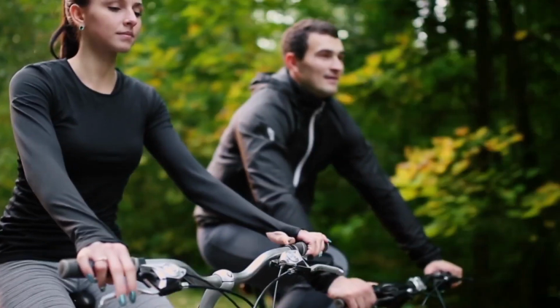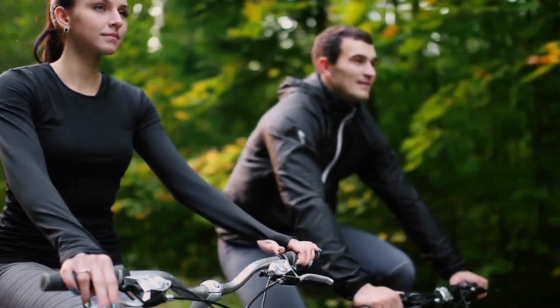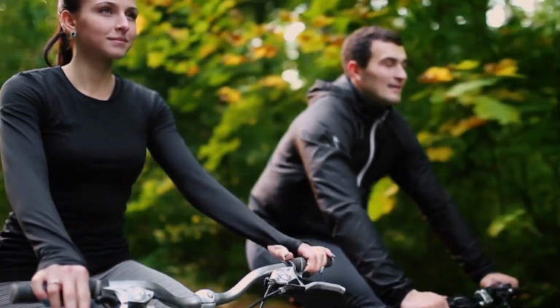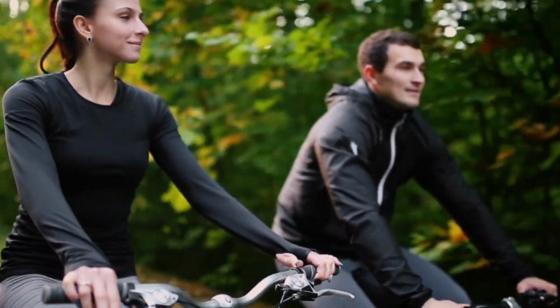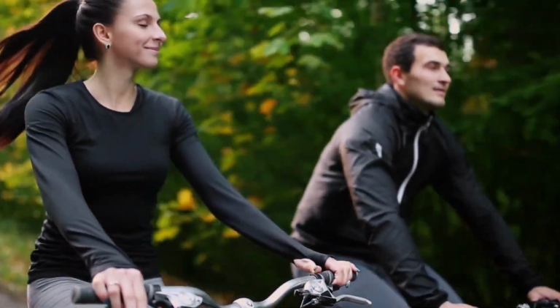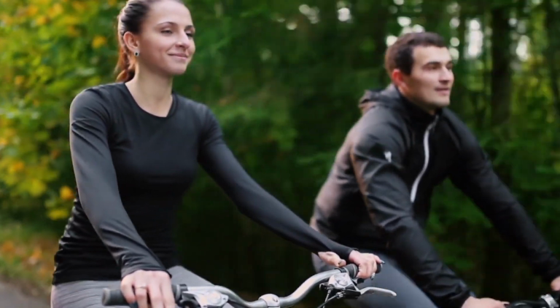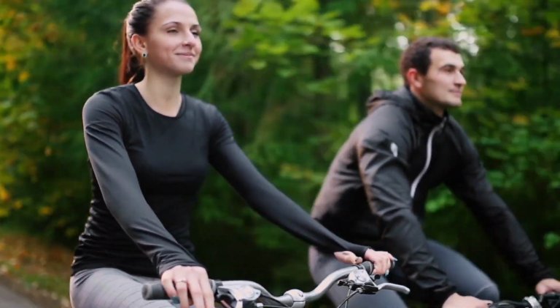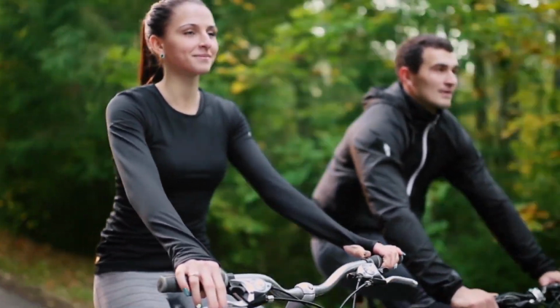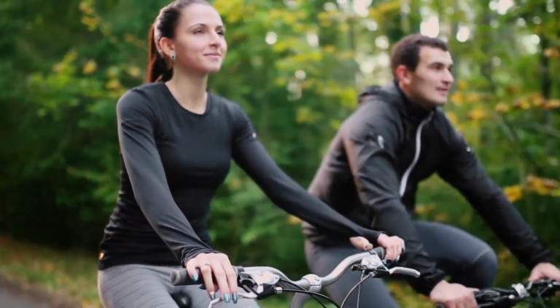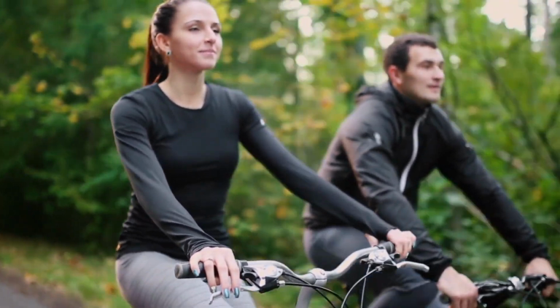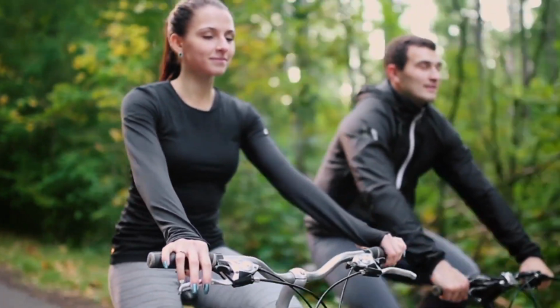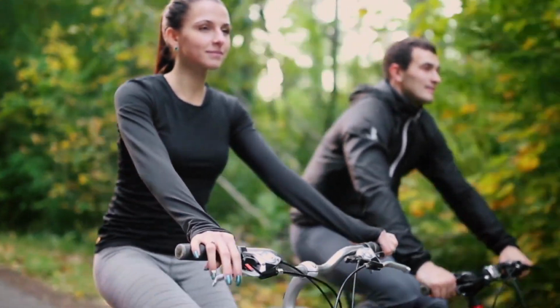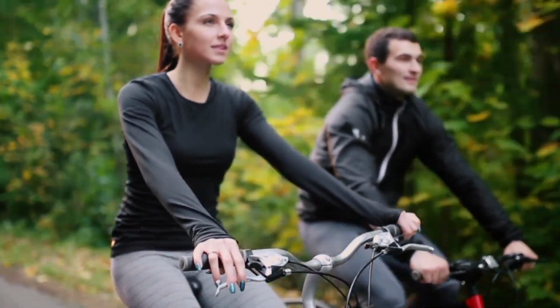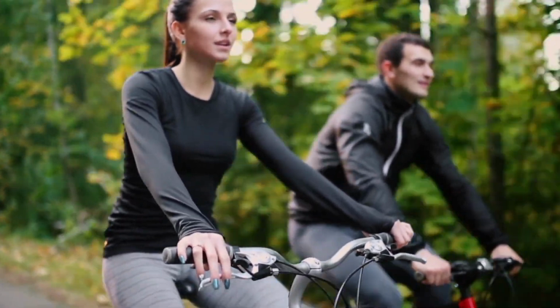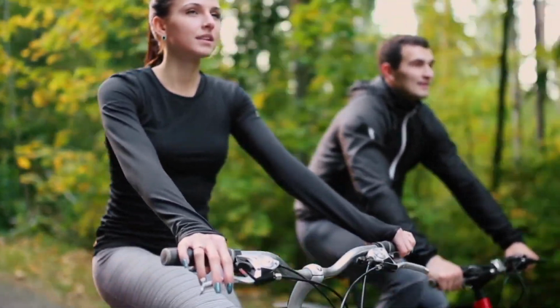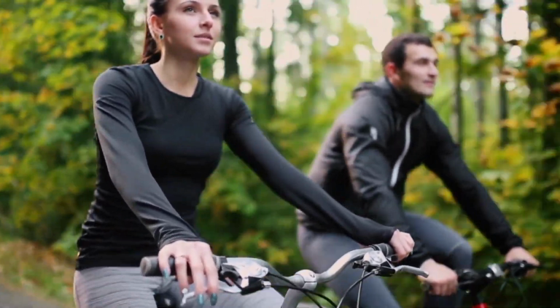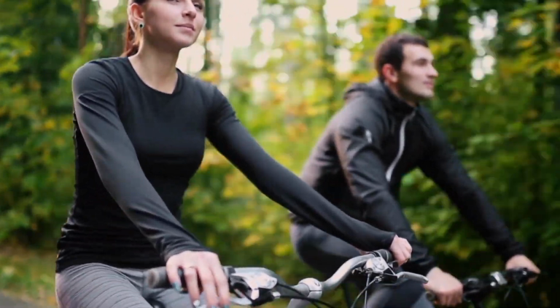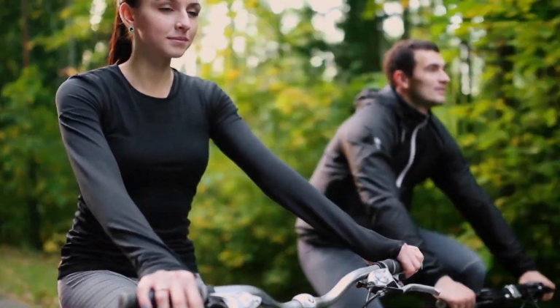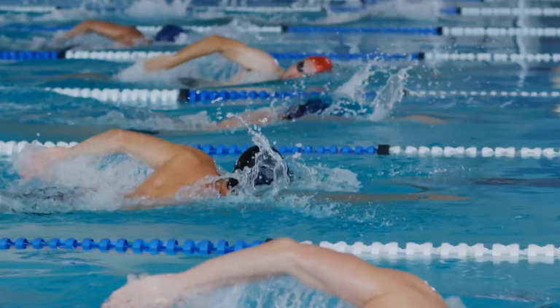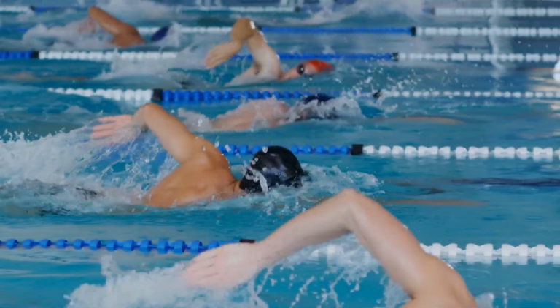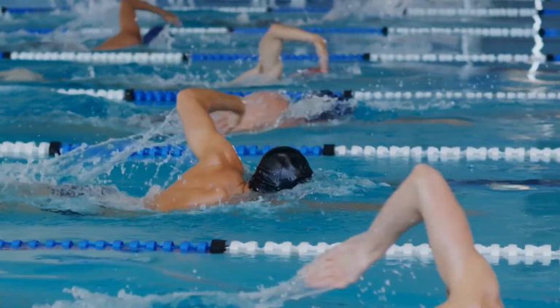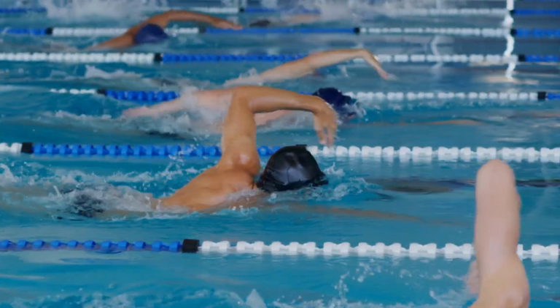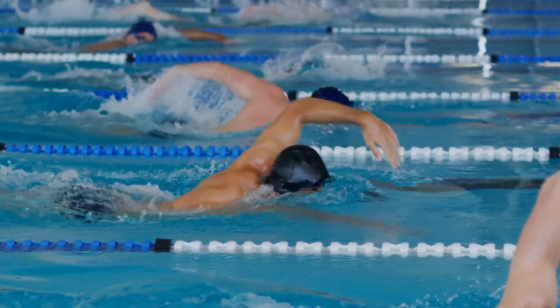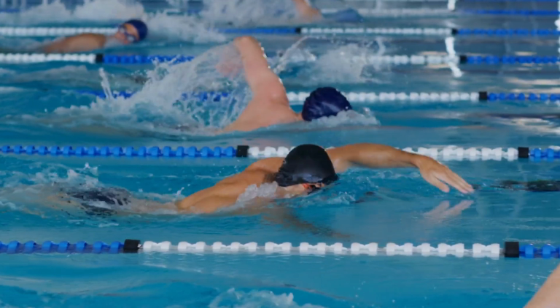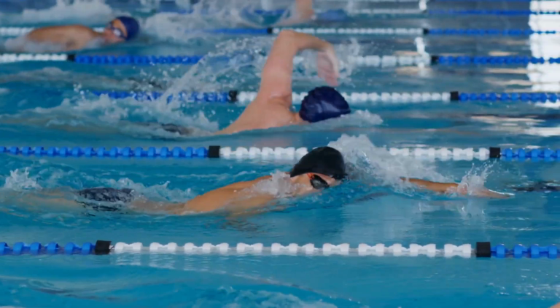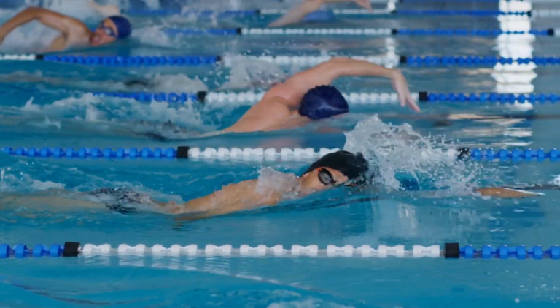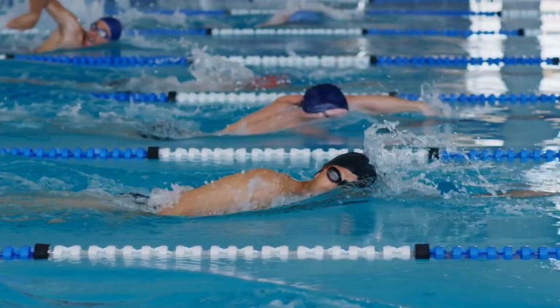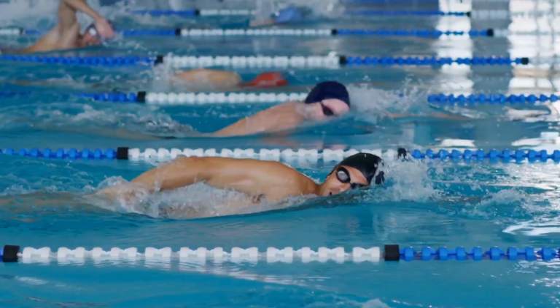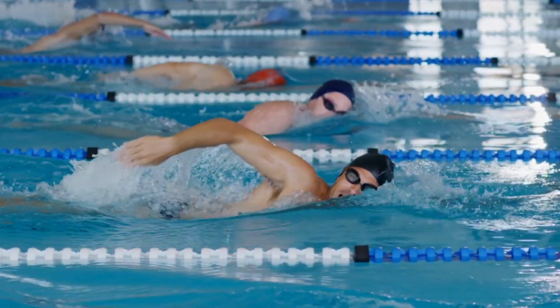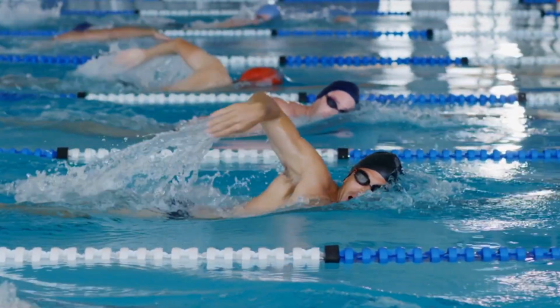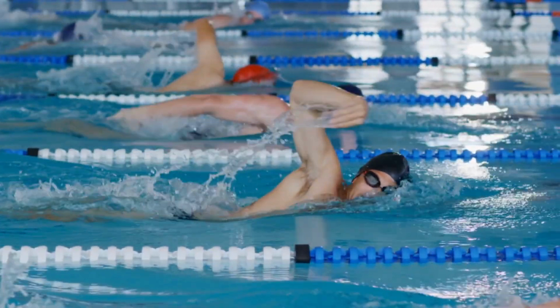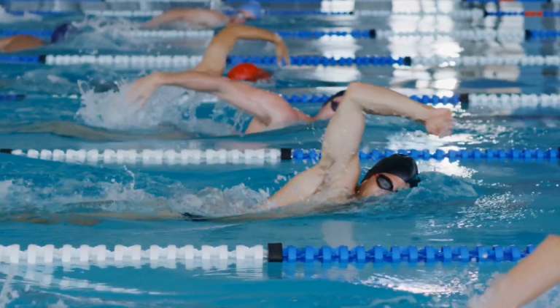Number 10: Lifestyle modifications. Maintaining a healthy weight, staying physically active with low-impact exercises like swimming or cycling, practicing good posture, and using ergonomic aids can help reduce joint pain and improve joint function.